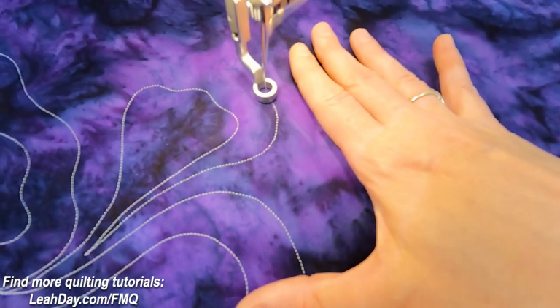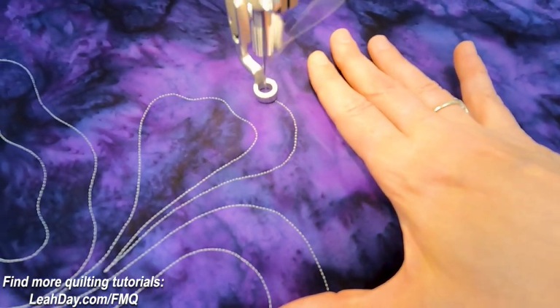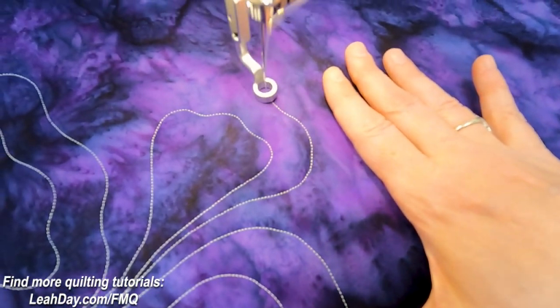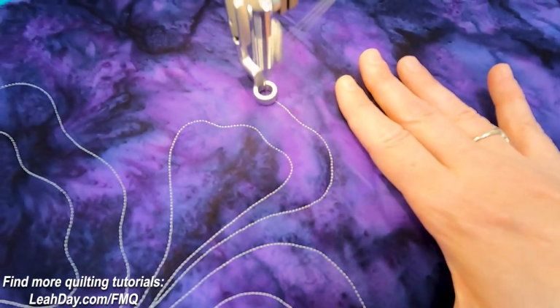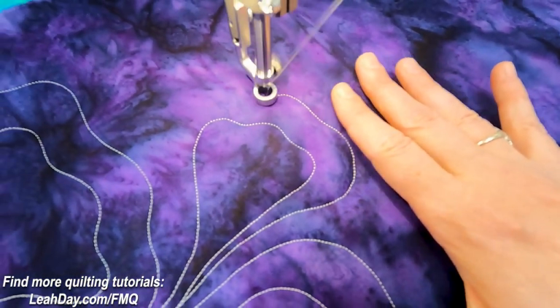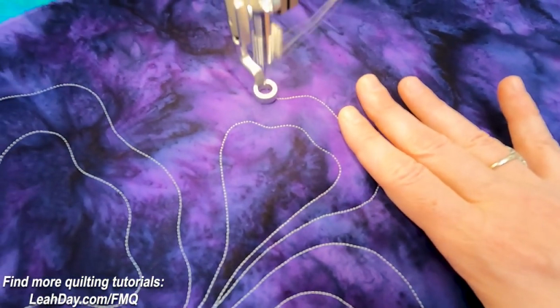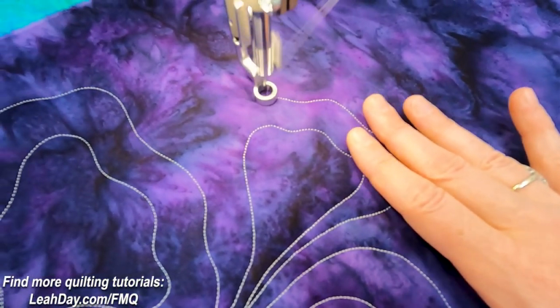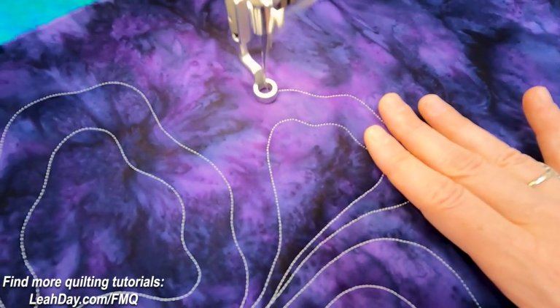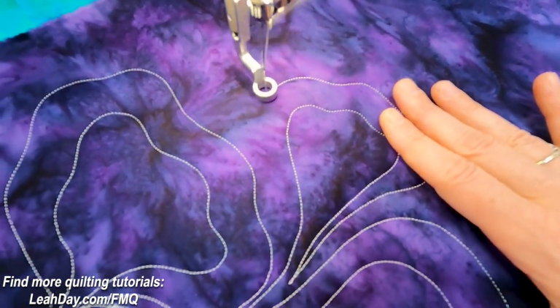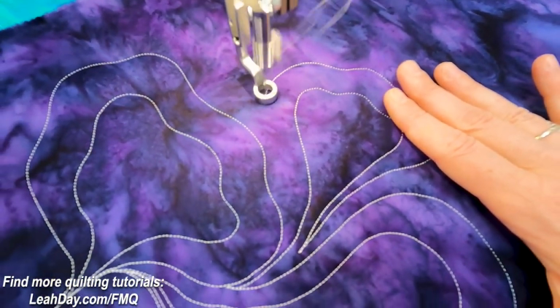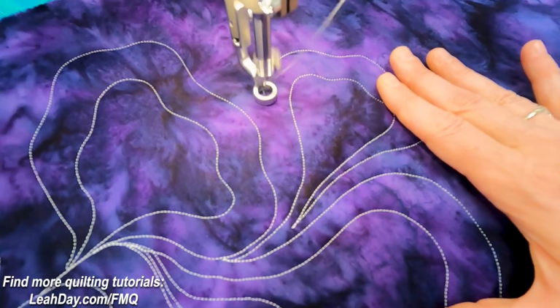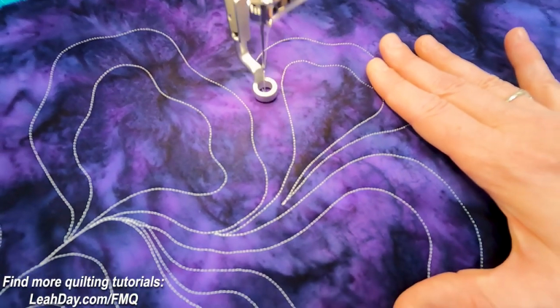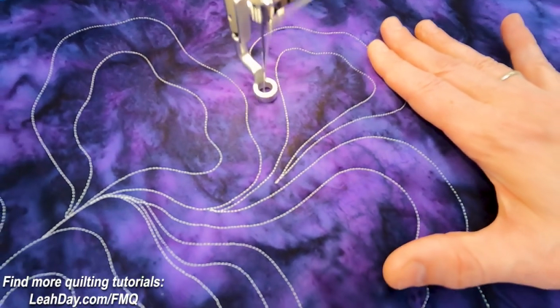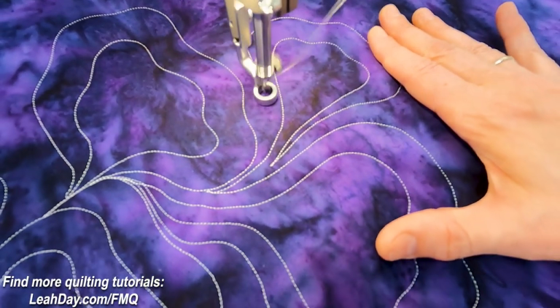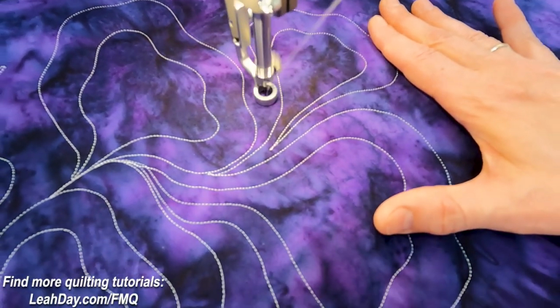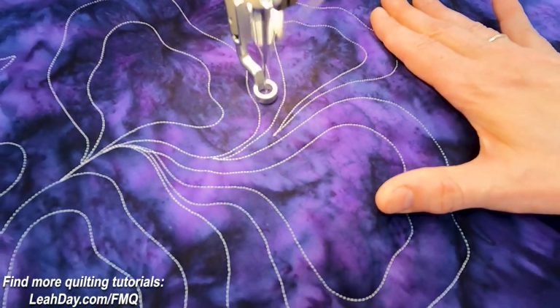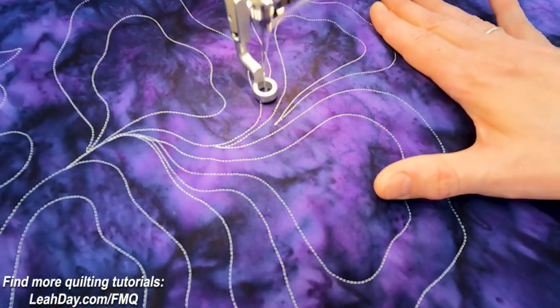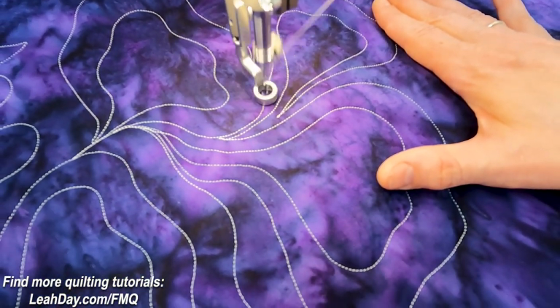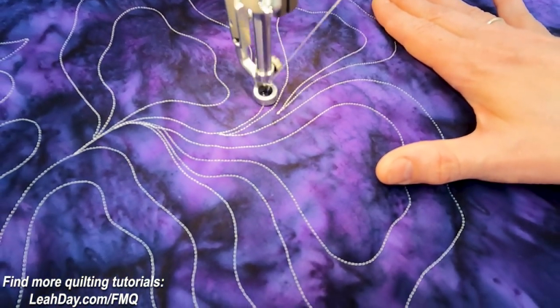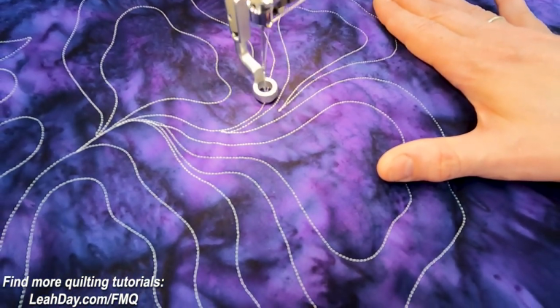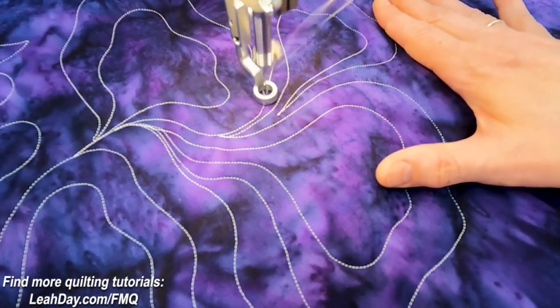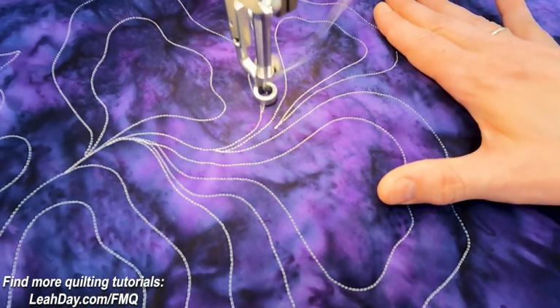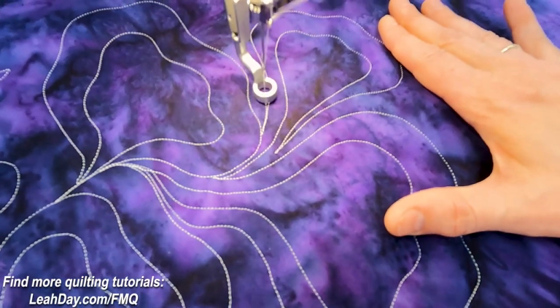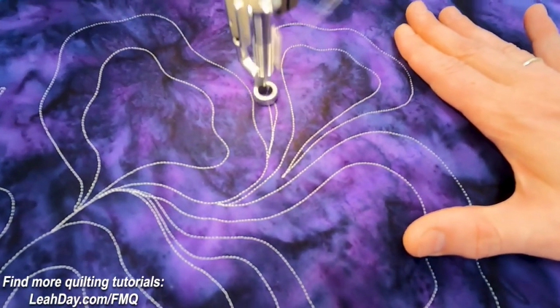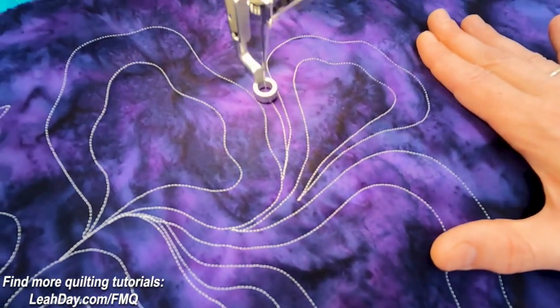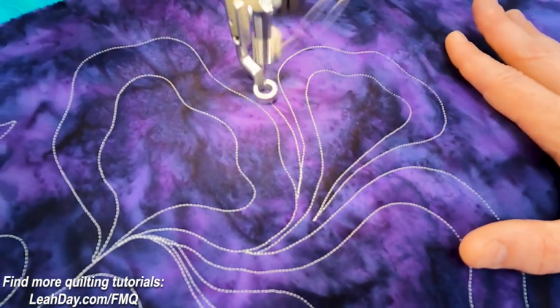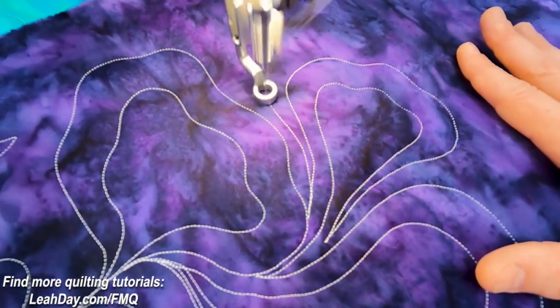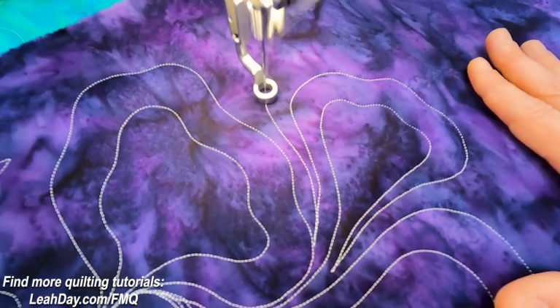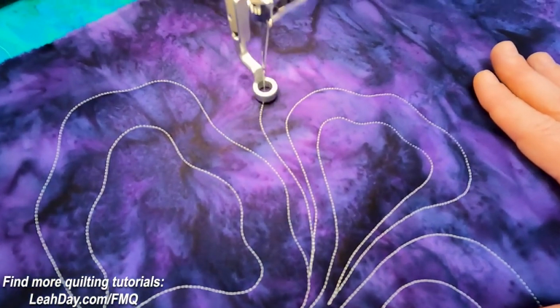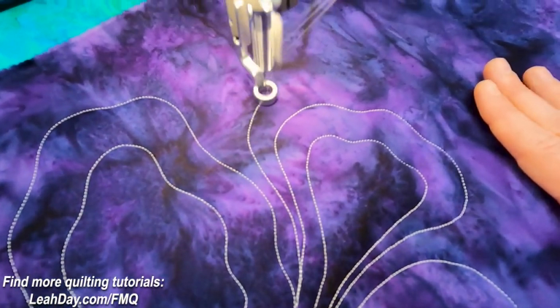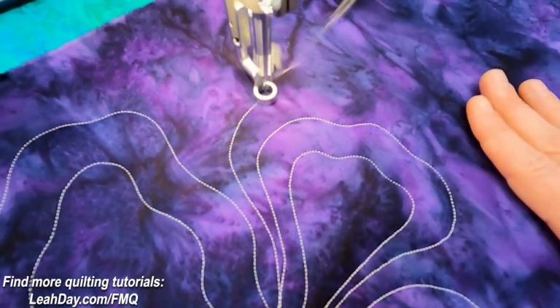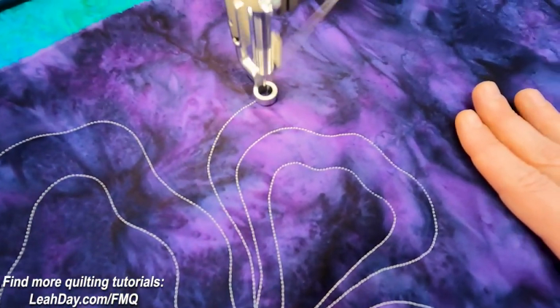I call that a shortcut — so we have paisley shortcut, heart paisley shortcut — all of those are very useful so you can just avoid the travel stitching versus stitching something messy on your quilts.